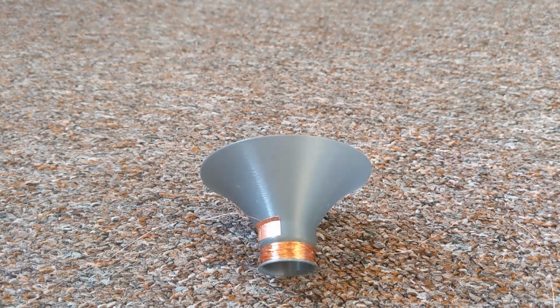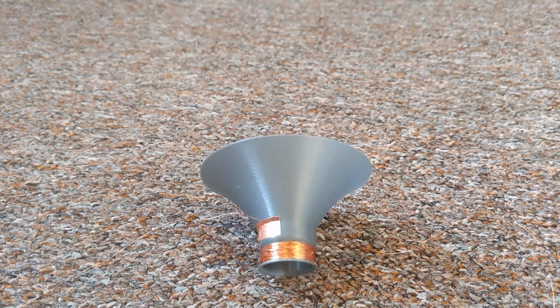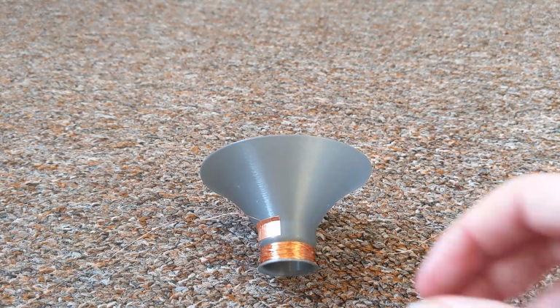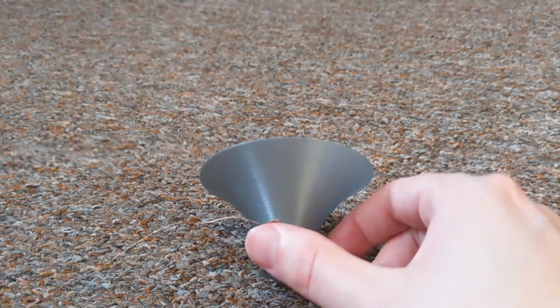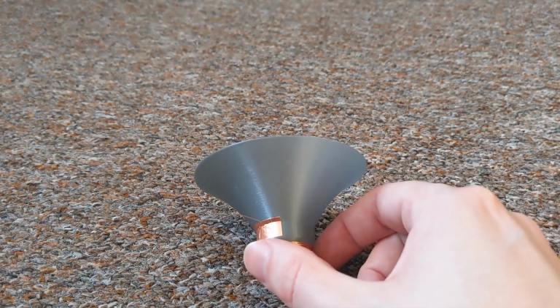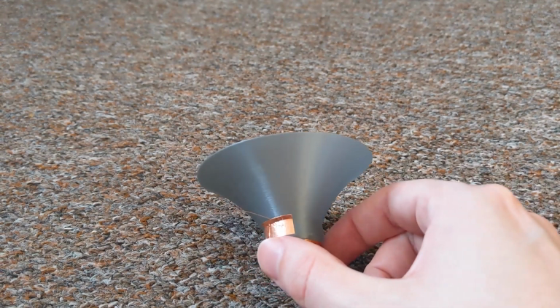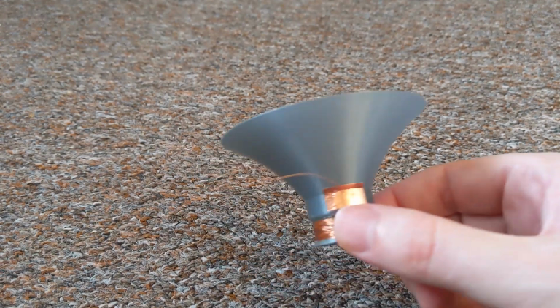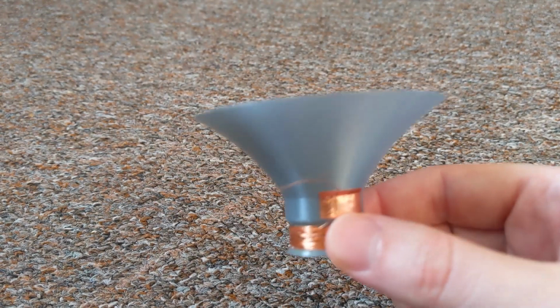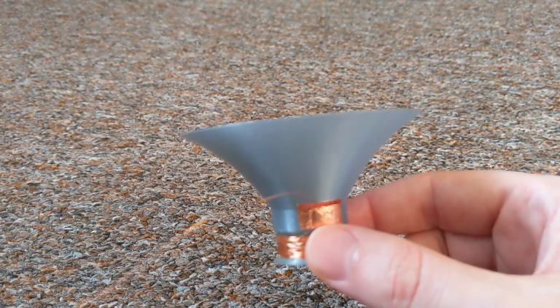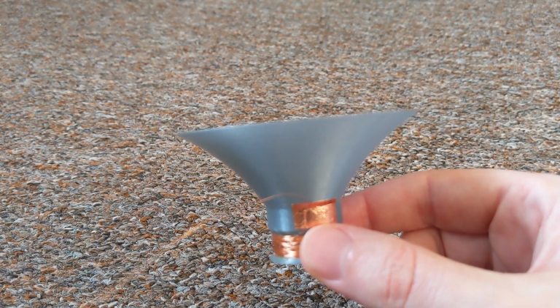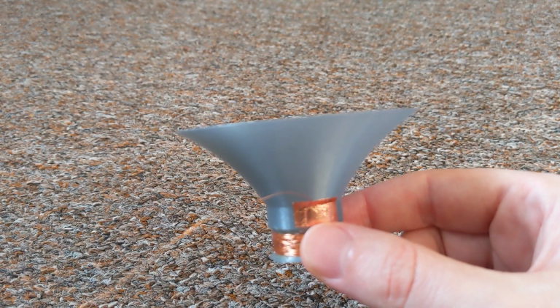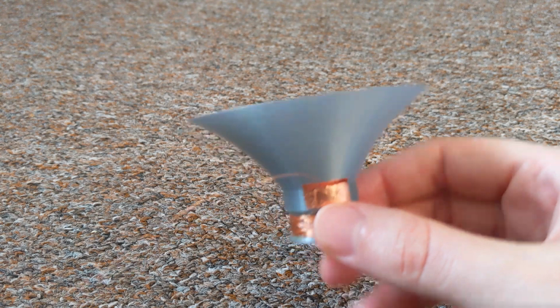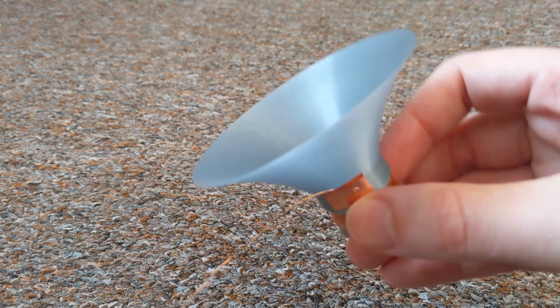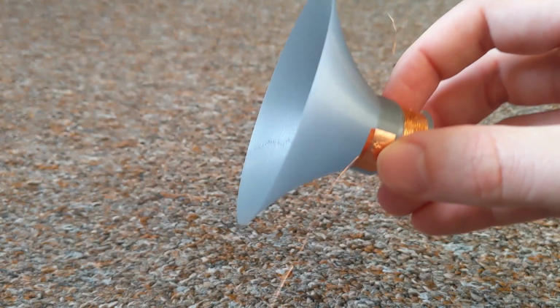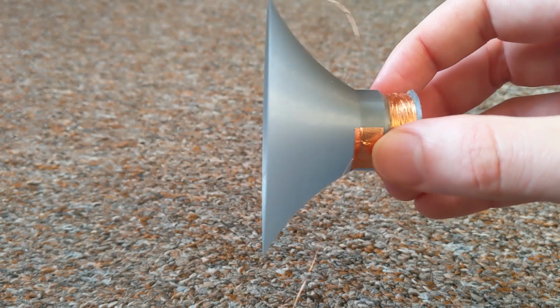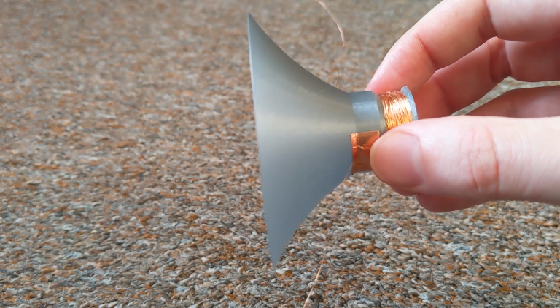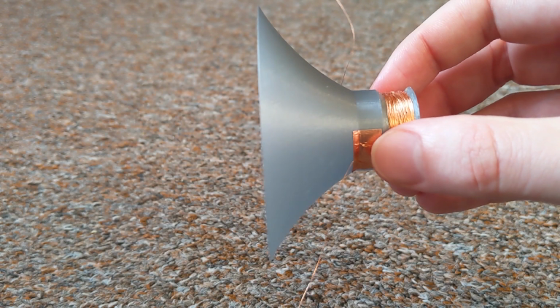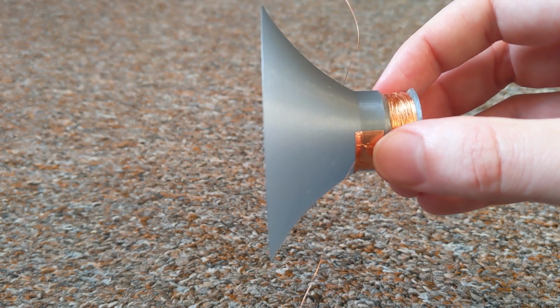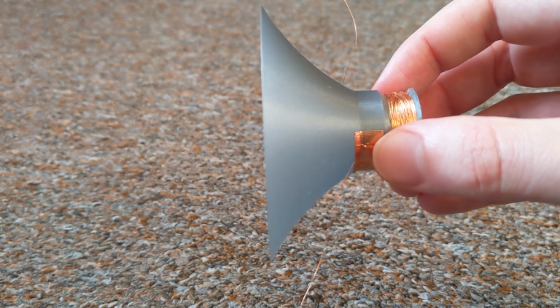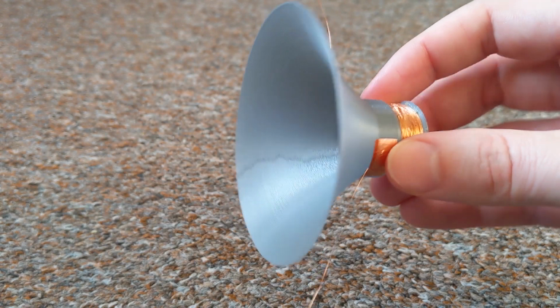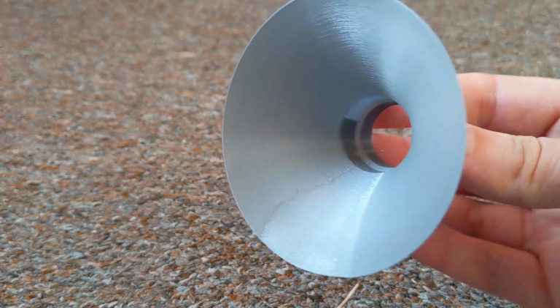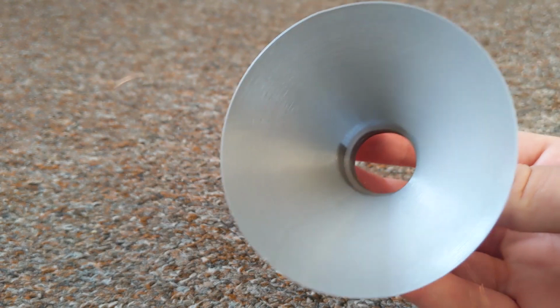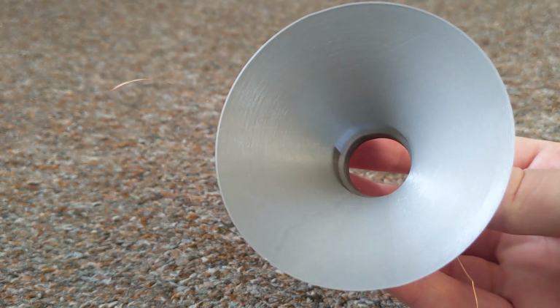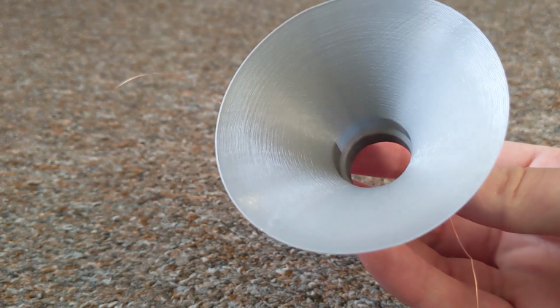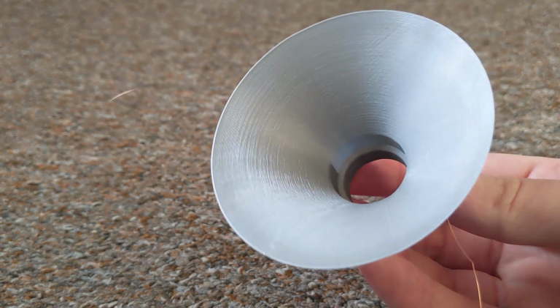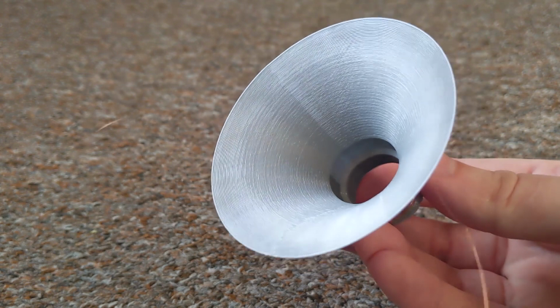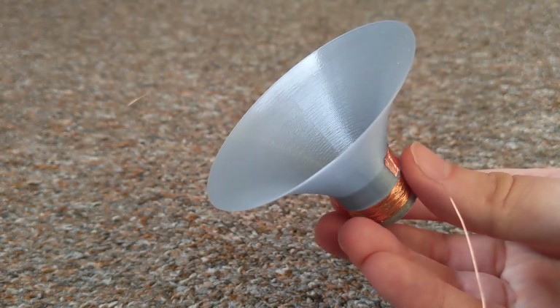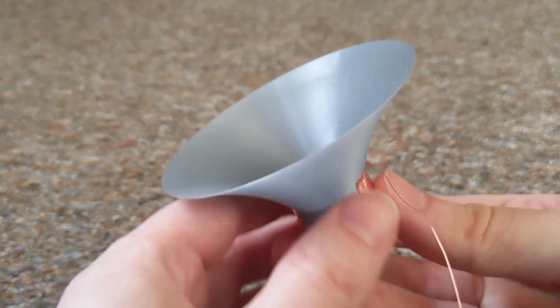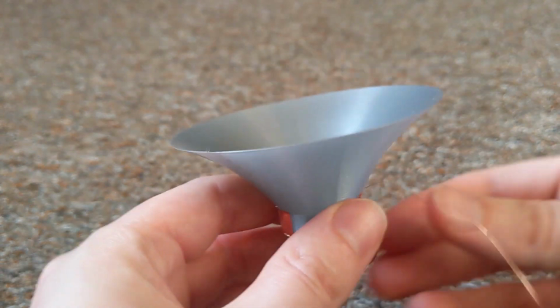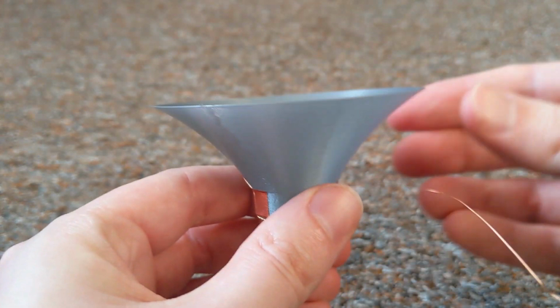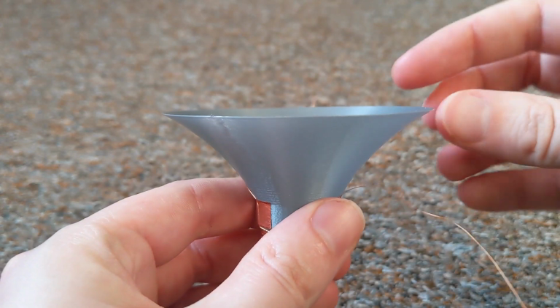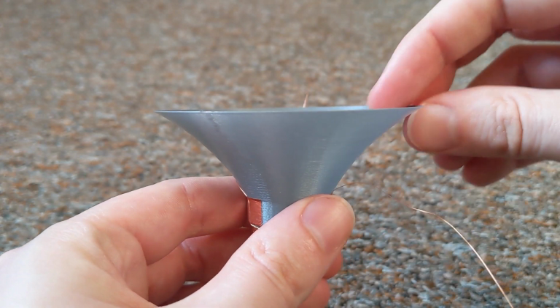Convex cone. Last but not least is the convex cone — a more typical cone shape for a speaker. Its shape is built to try and help extend the break up point further, but the larger overhang may show if the material is not stiff enough.